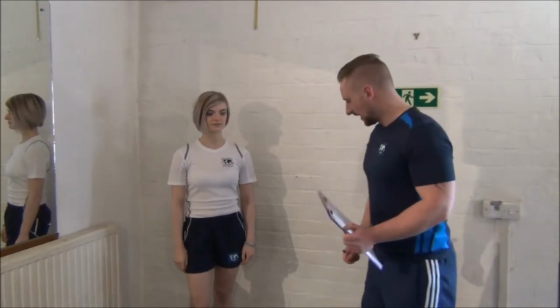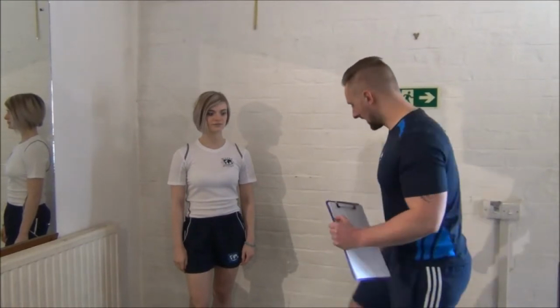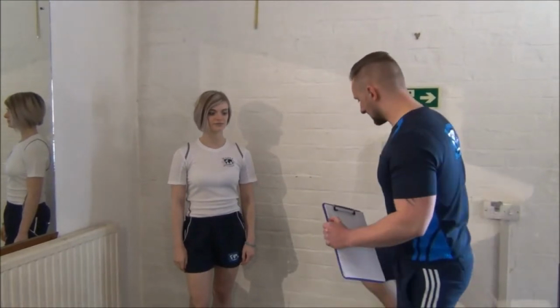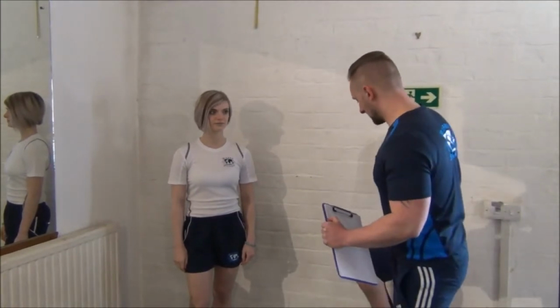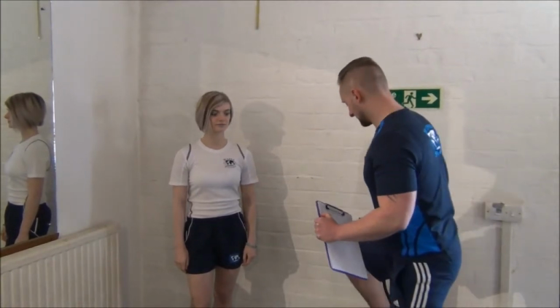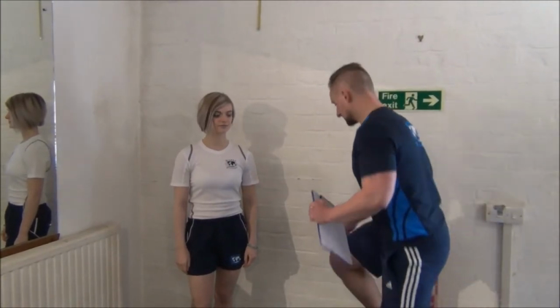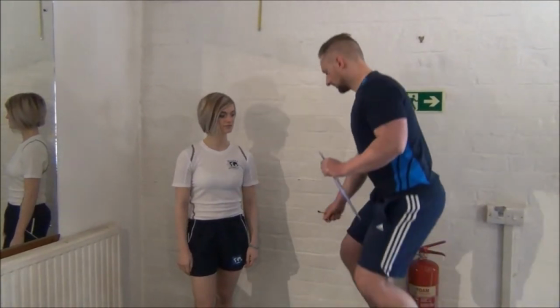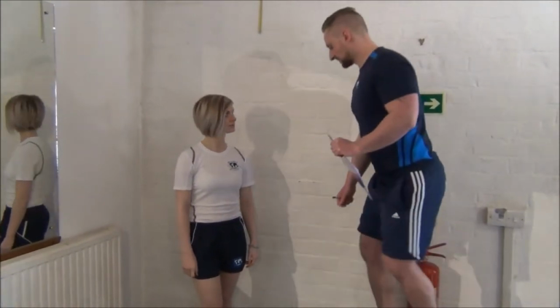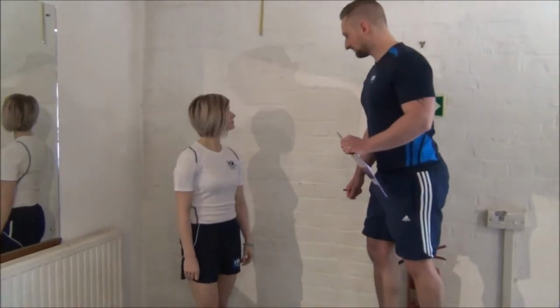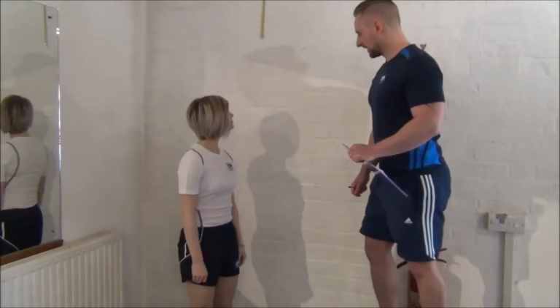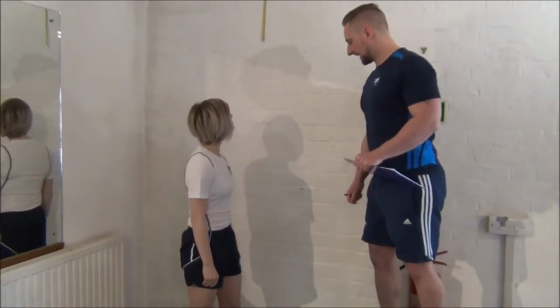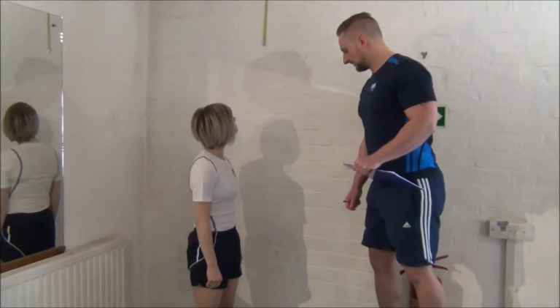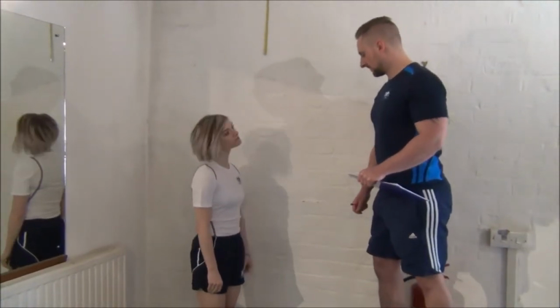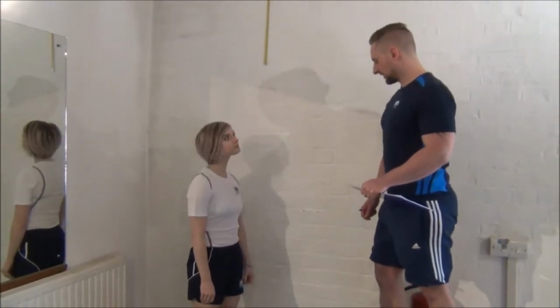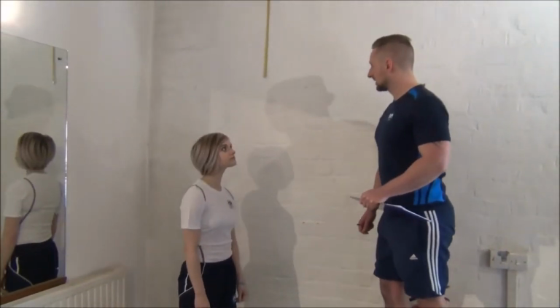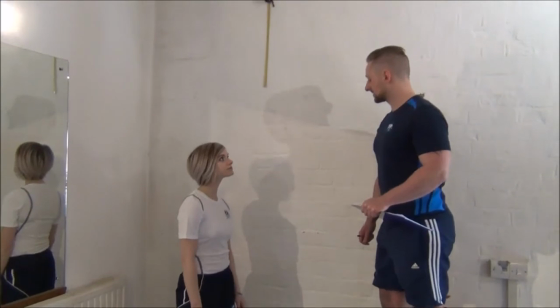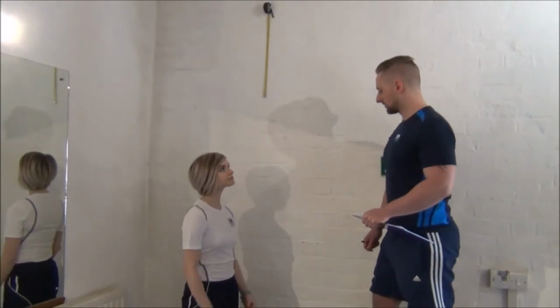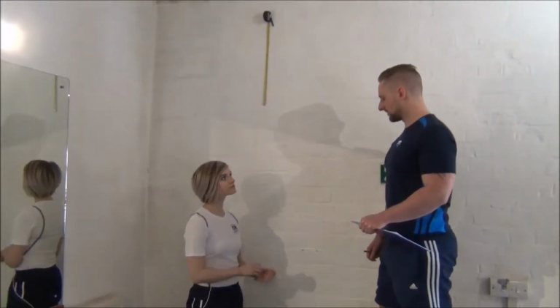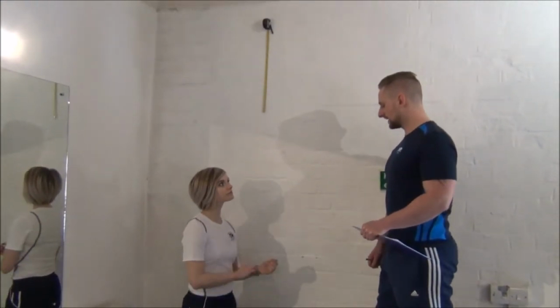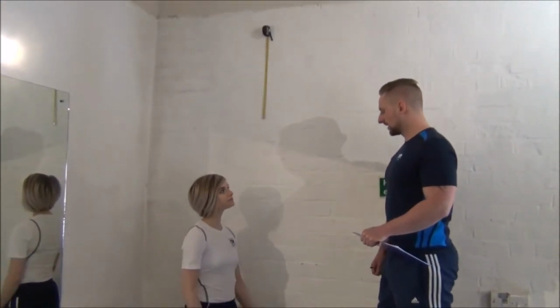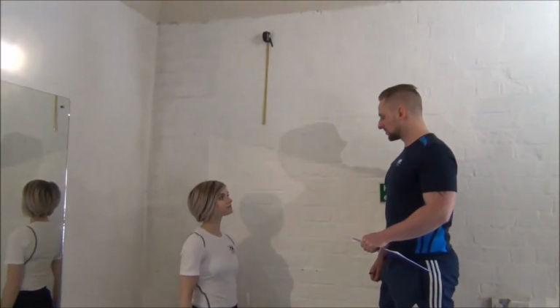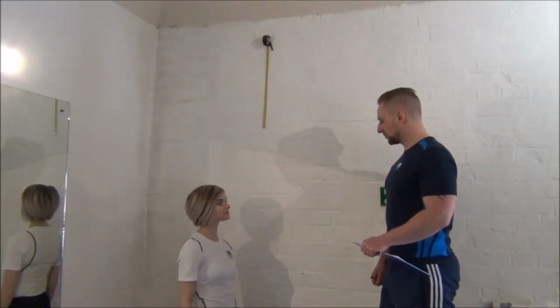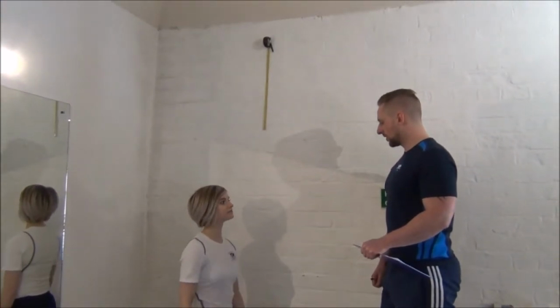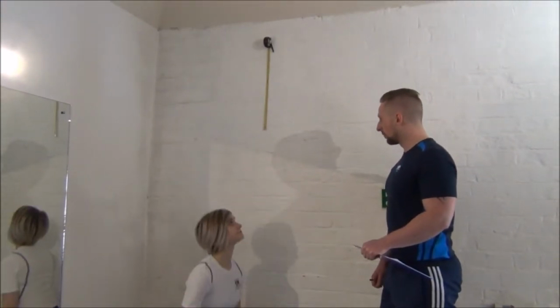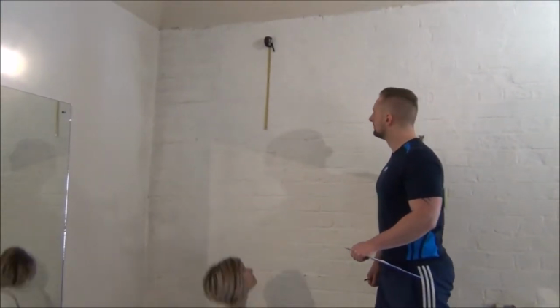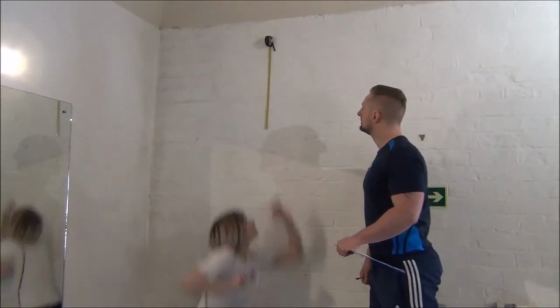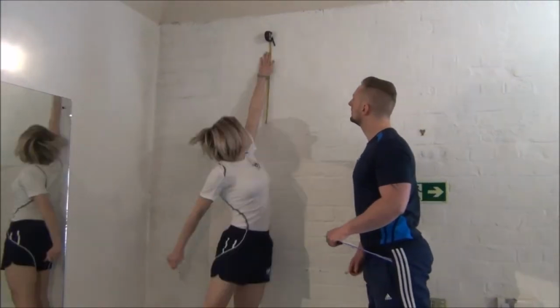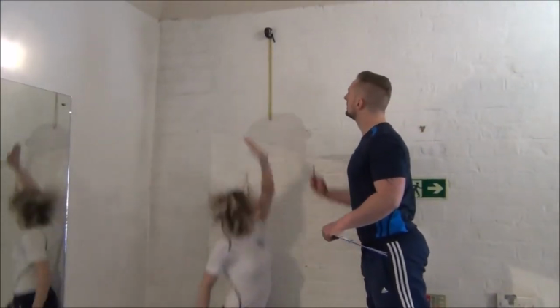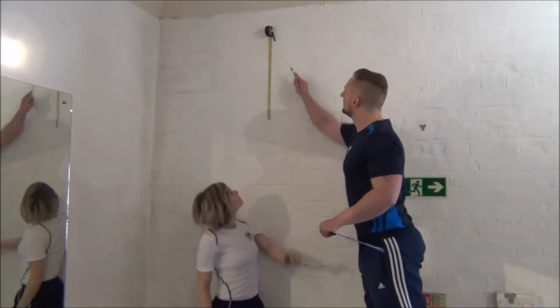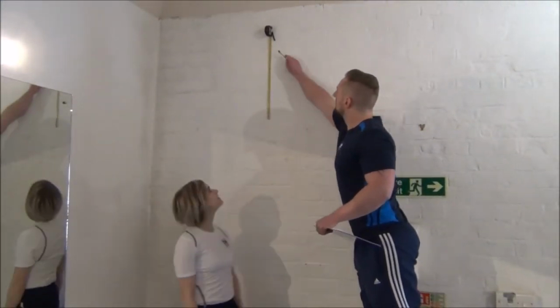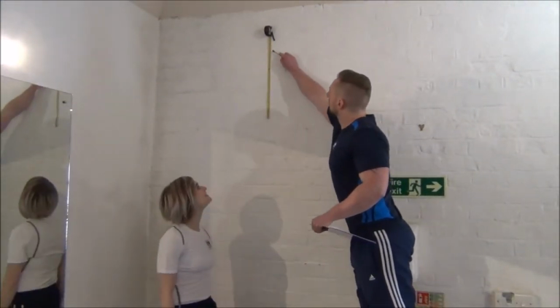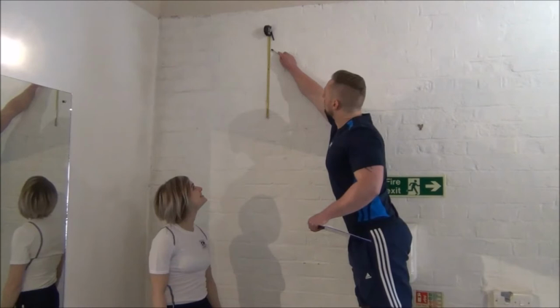If you'd like to stand against the wall, Jasmine, I'm going to count you in from three. Three, two, one. Great work.